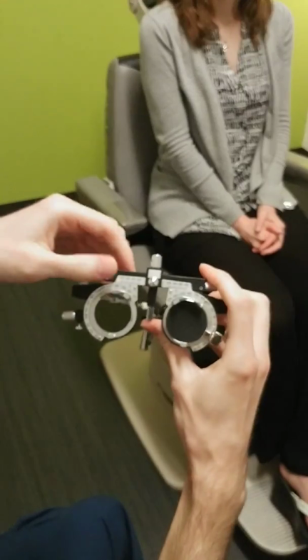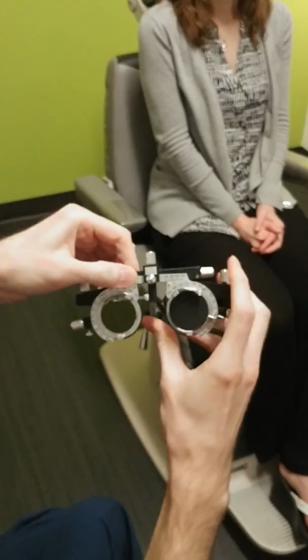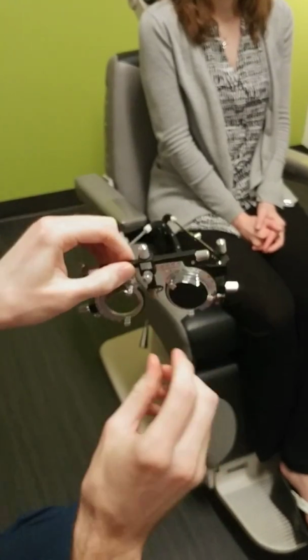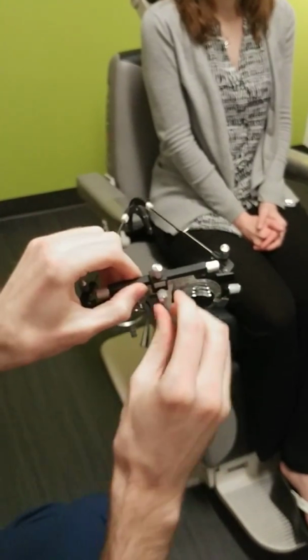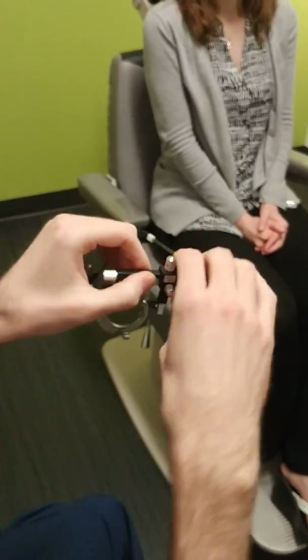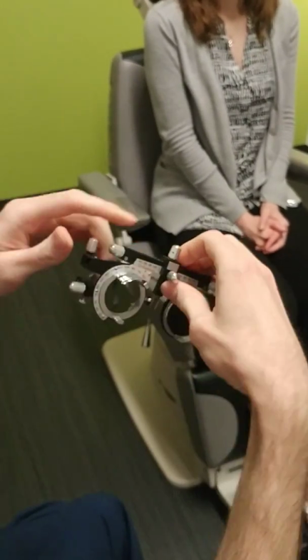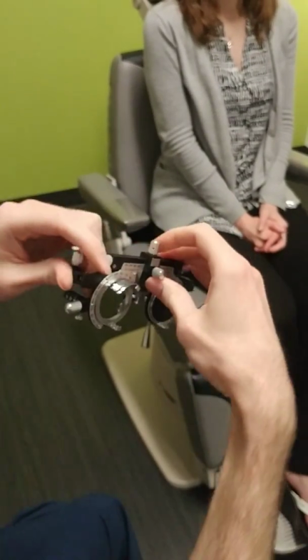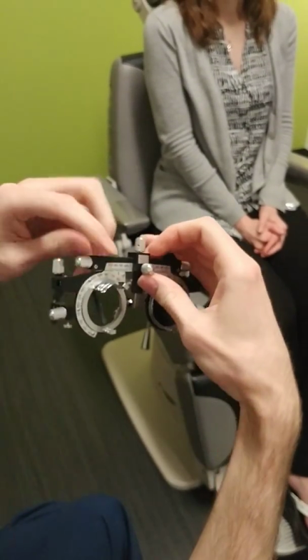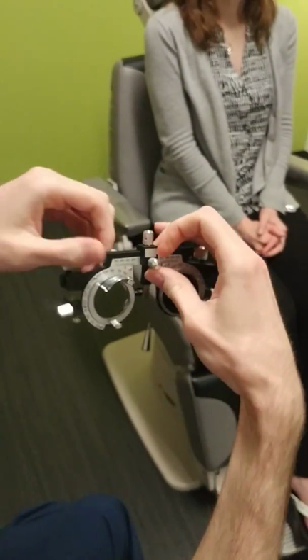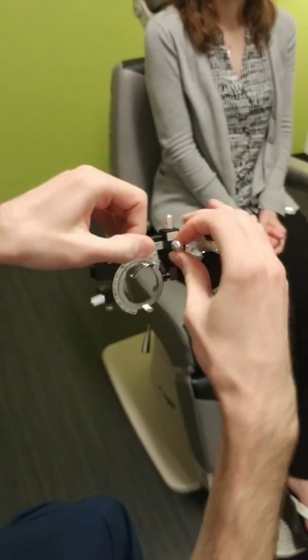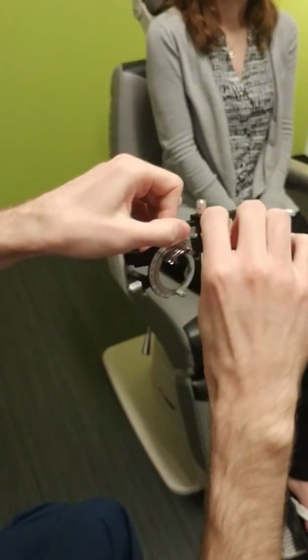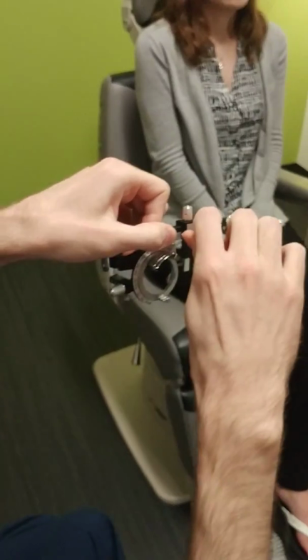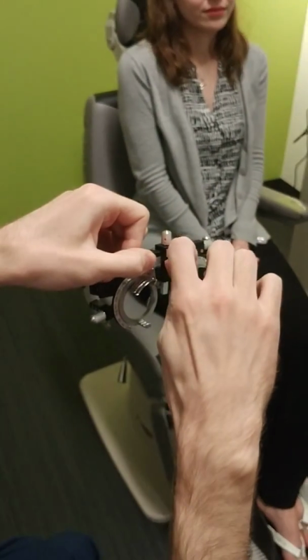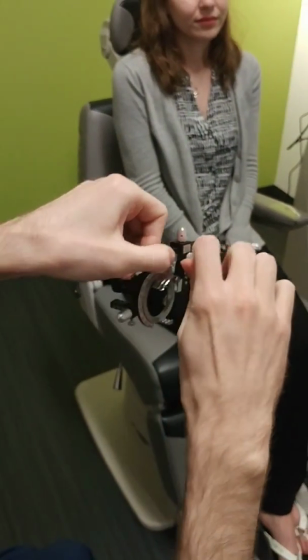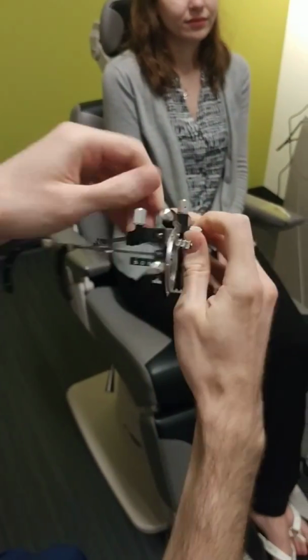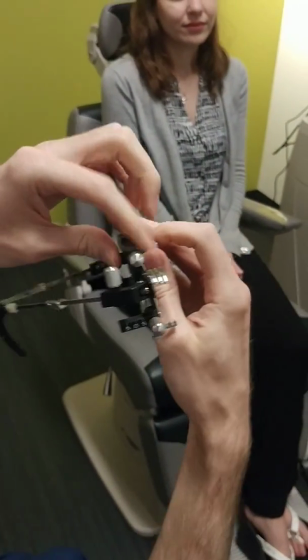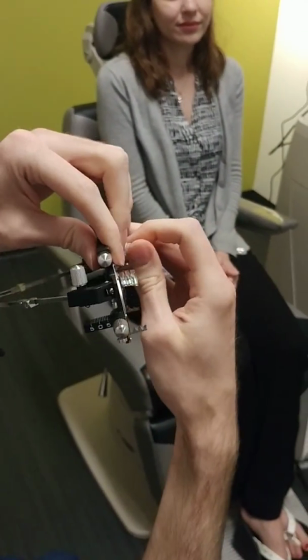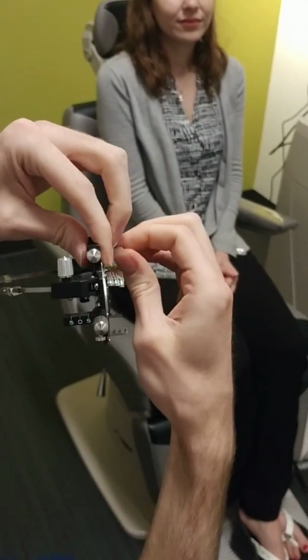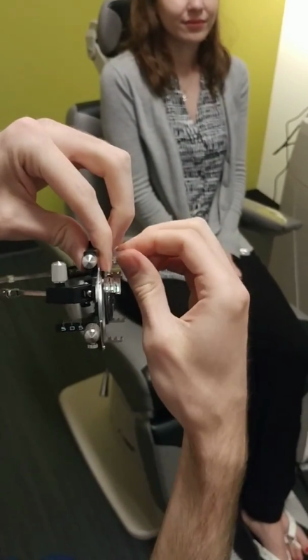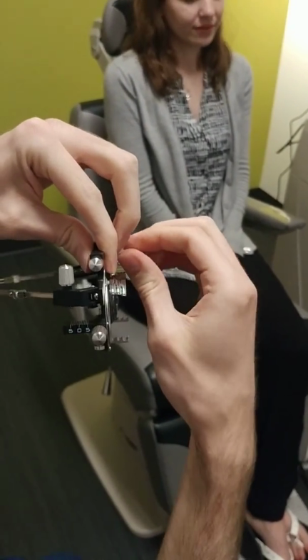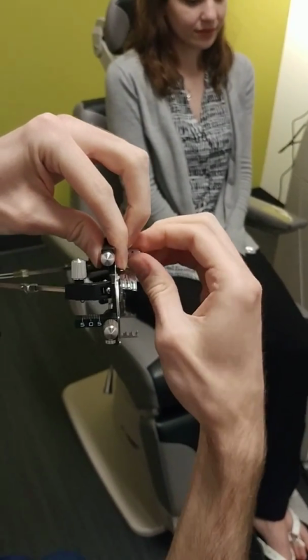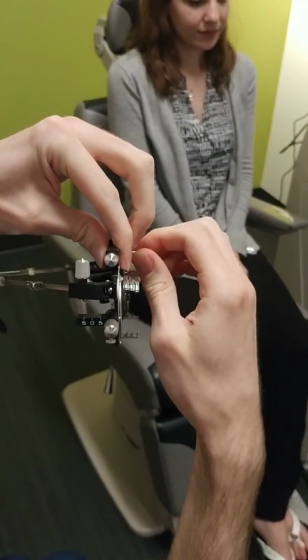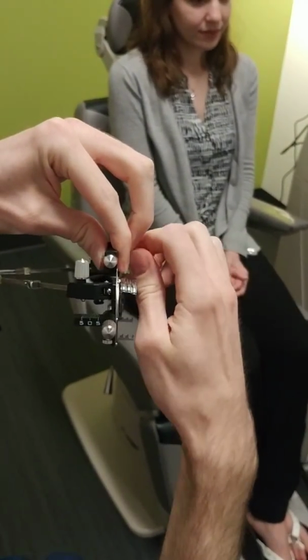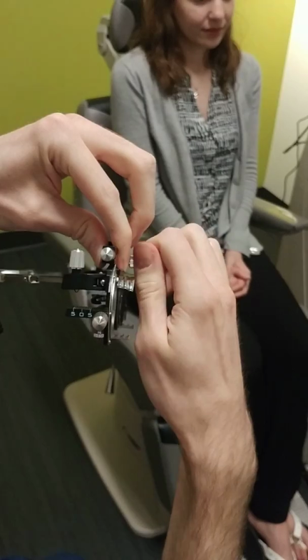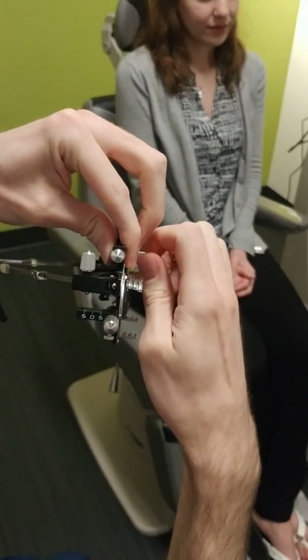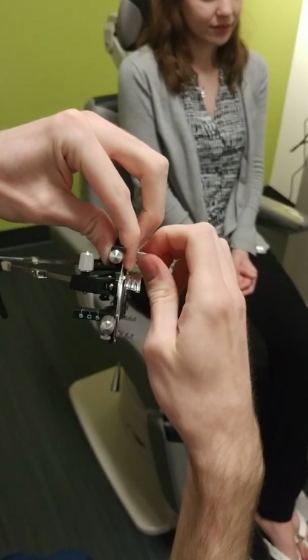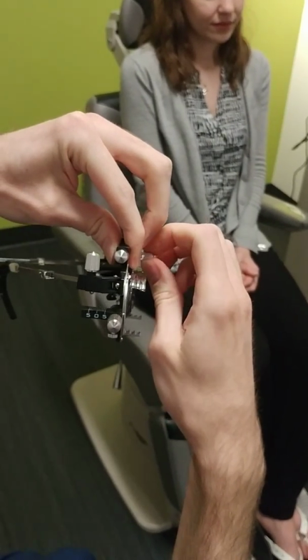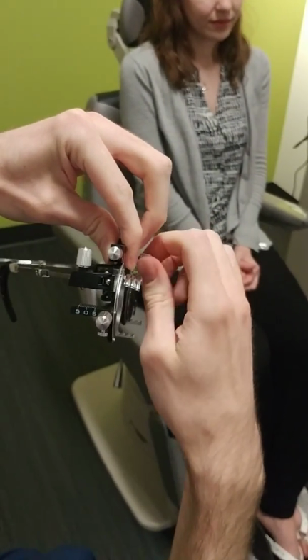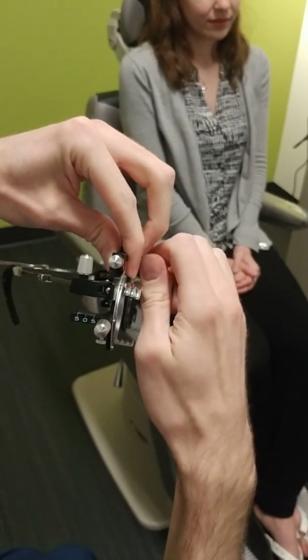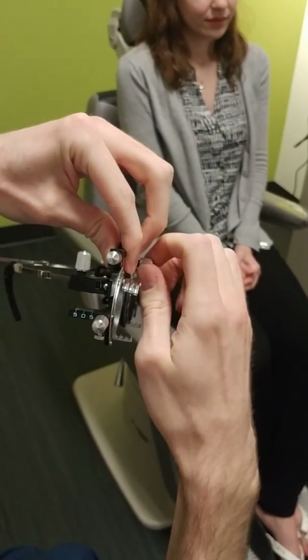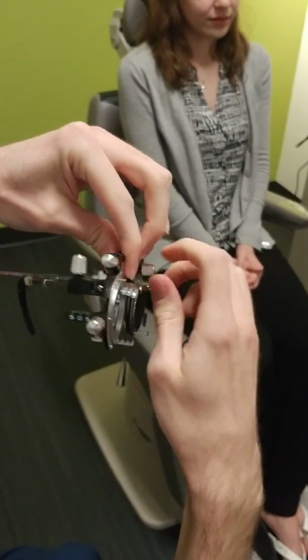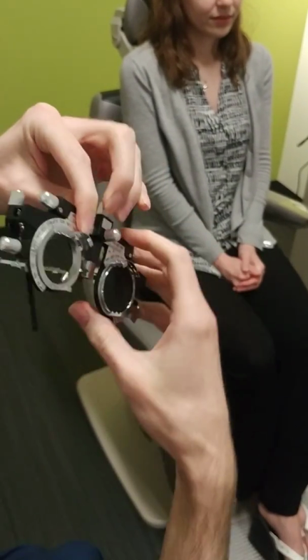The first one I'm going to talk about — because it's not used too much — is actually the vertex distance. It's this middle one here. If you look from the back, you can see that it's moving the nose pad forward and backward. You can use that if you feel like your trial frame is too close or too far away from someone.